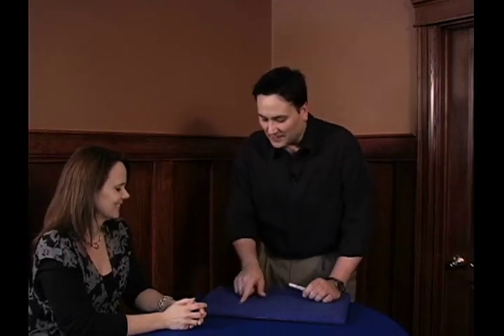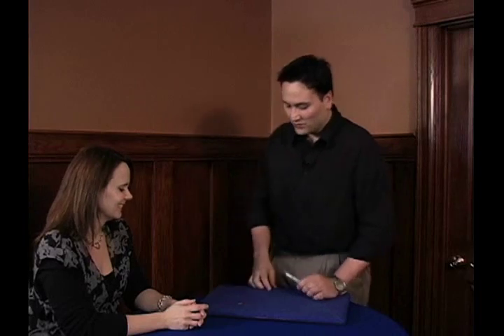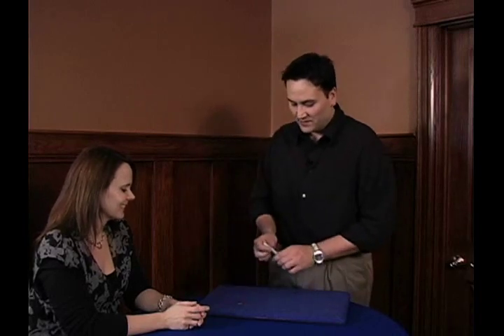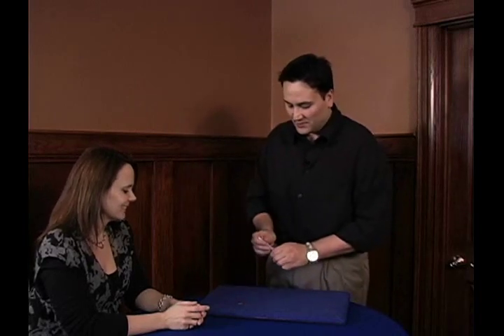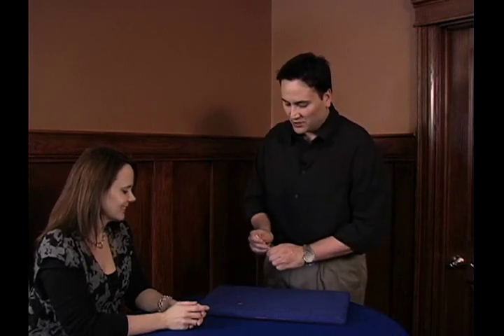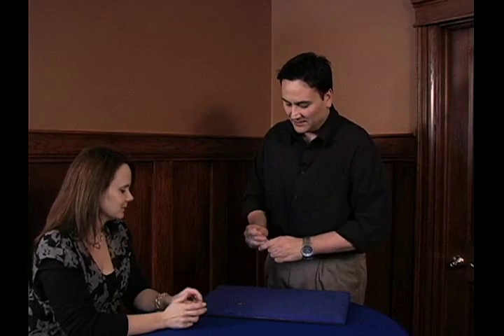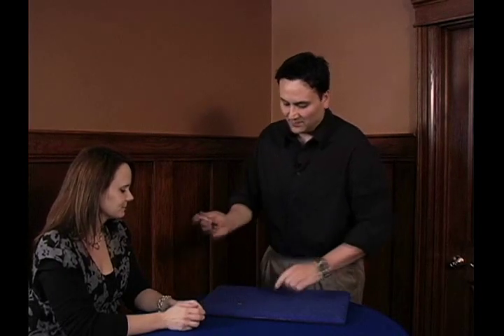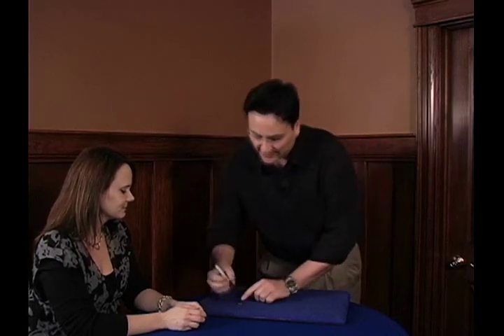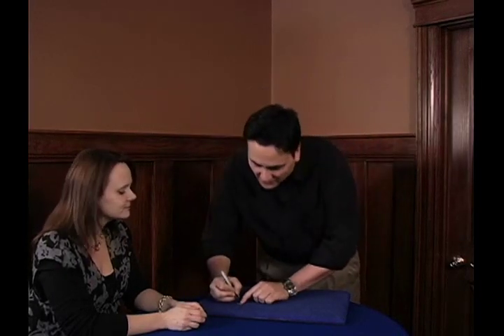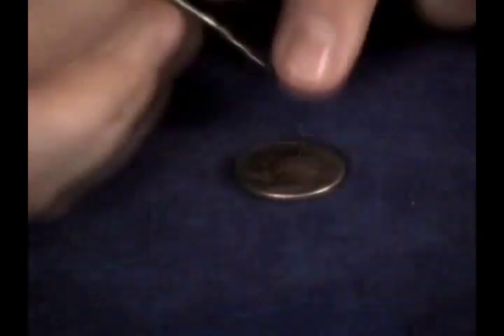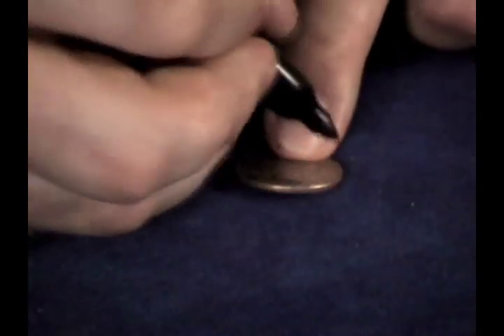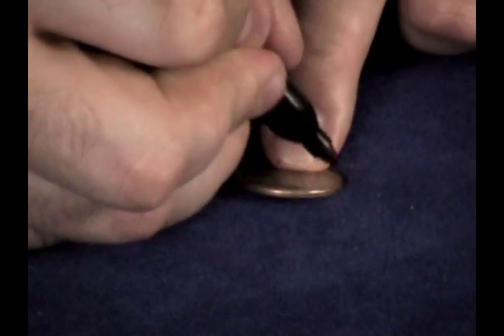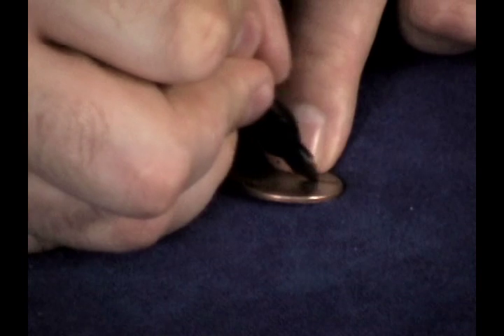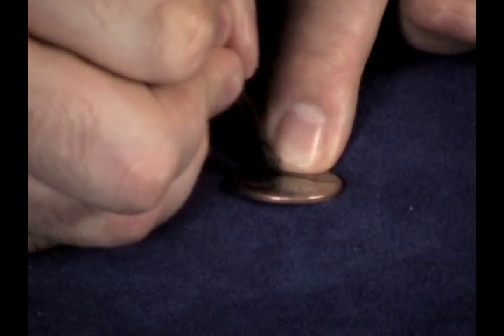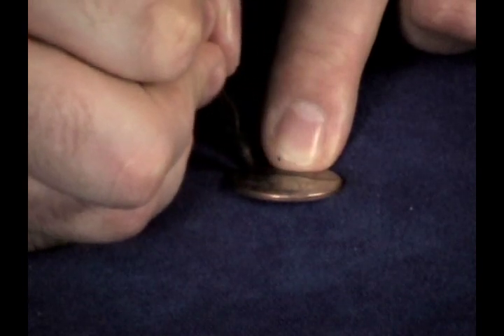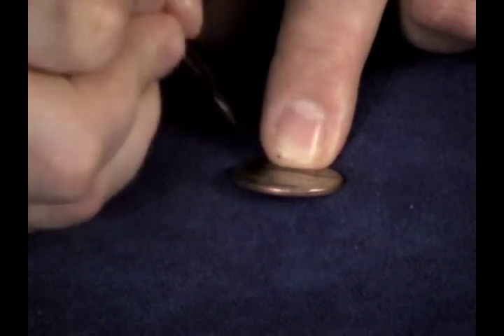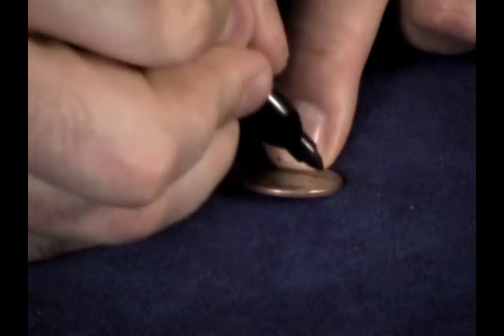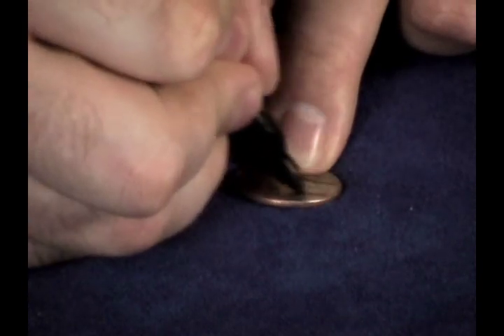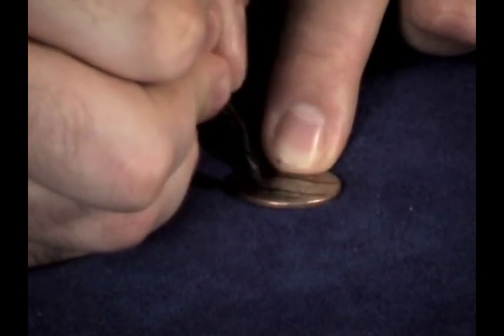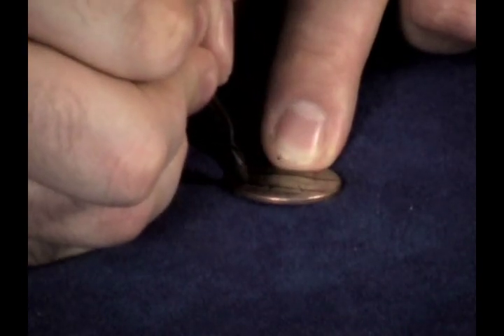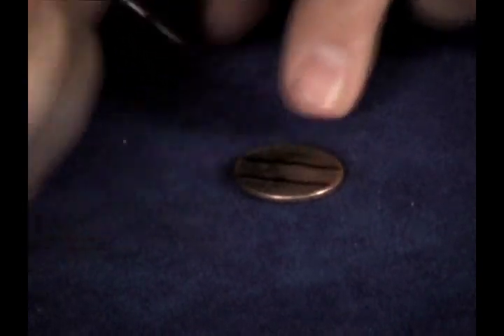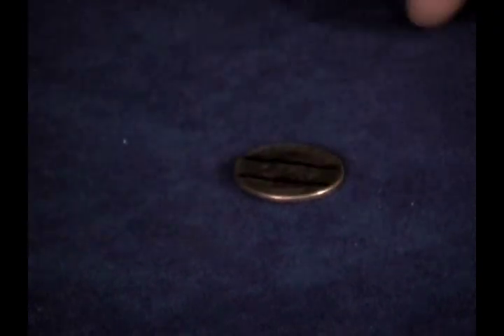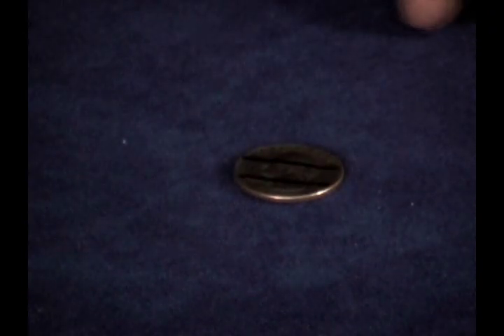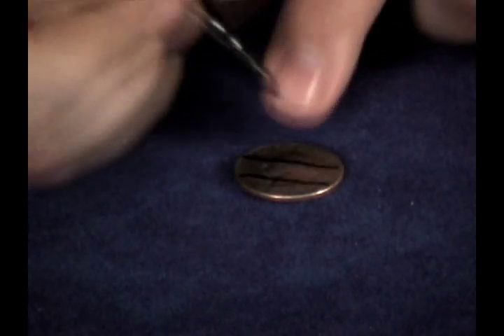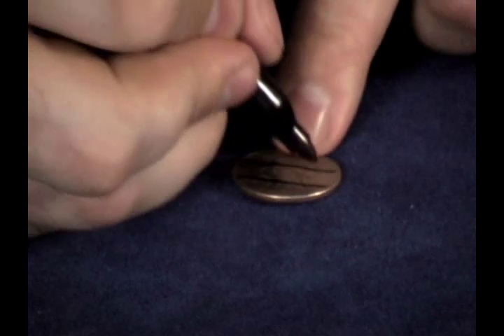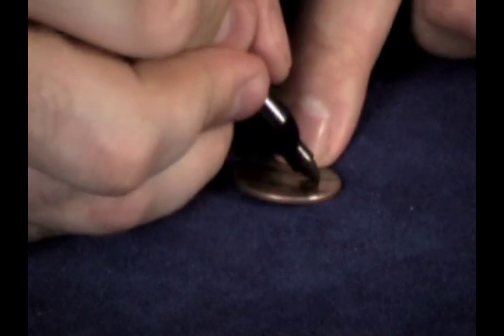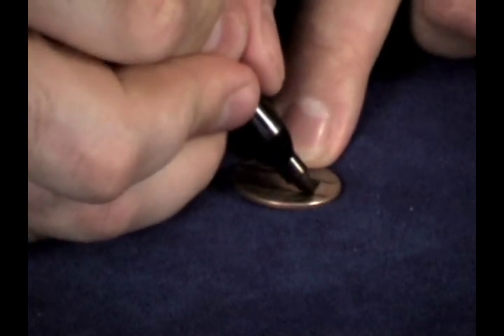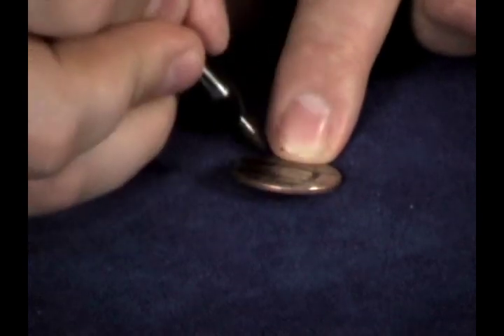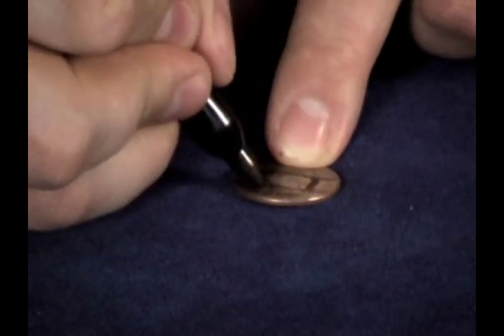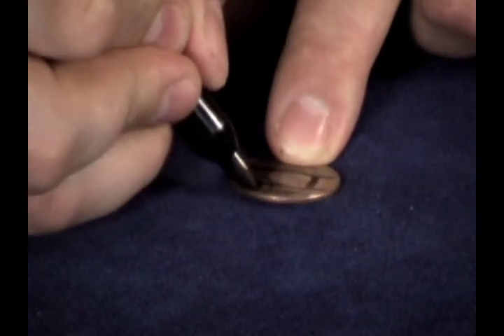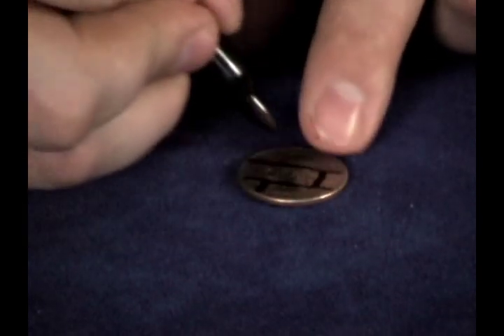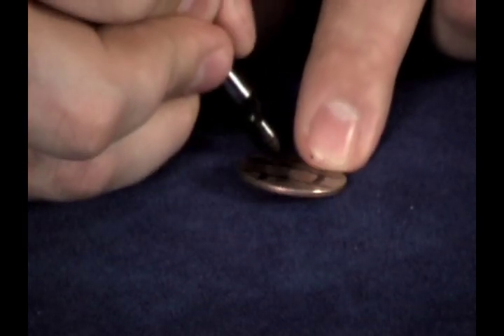I've got a quarter over here, and I'm going to try to show you a neat little brain teaser. What I do is I draw two lines across the coin just like that, sort of horizontal lines, and I'm going to draw three little vertical lines just like so.